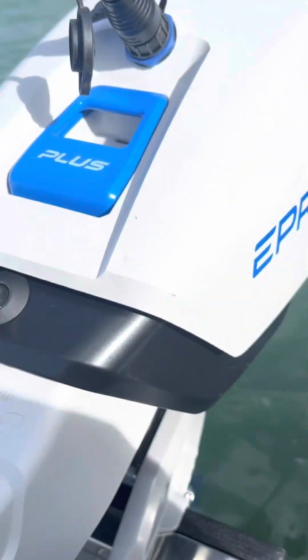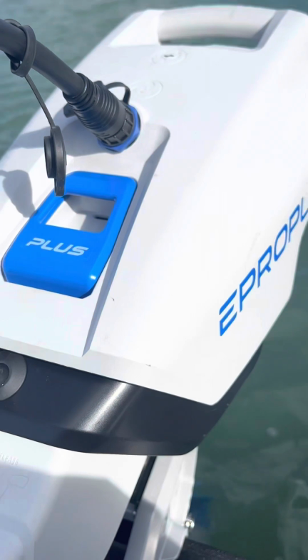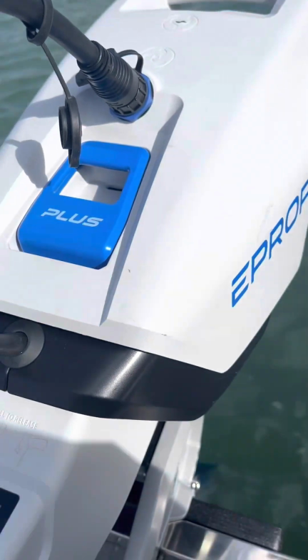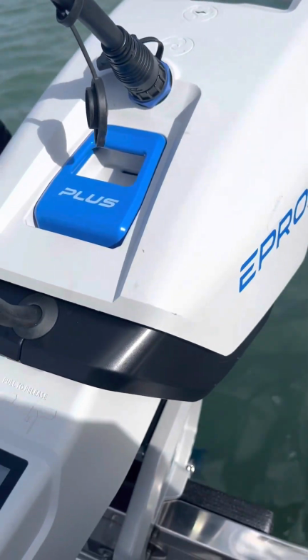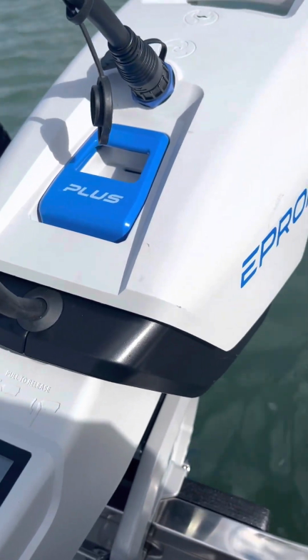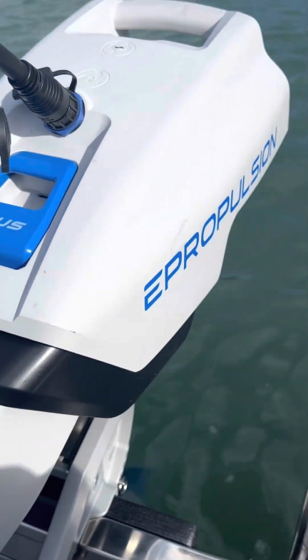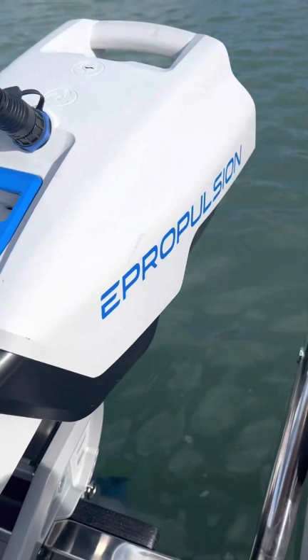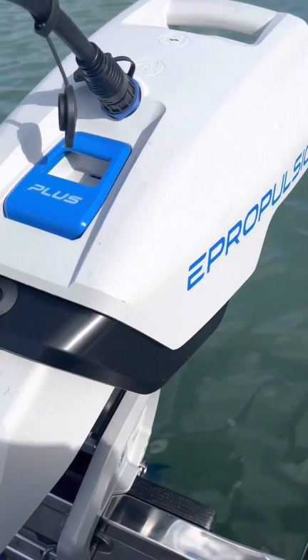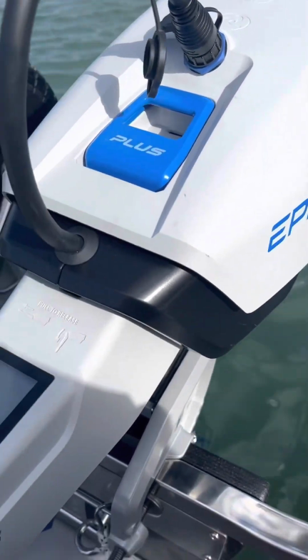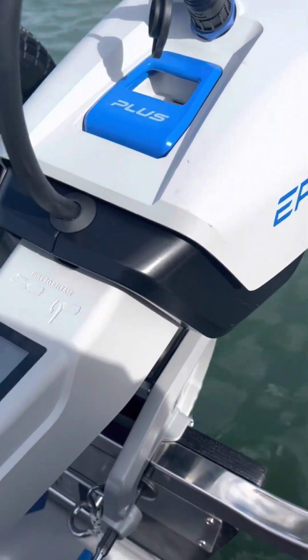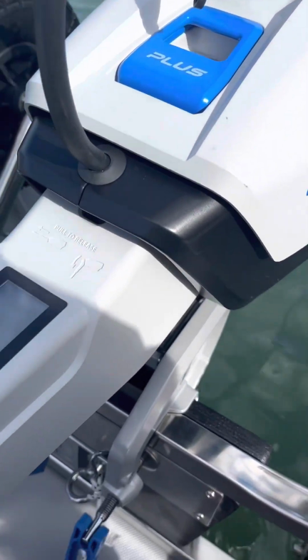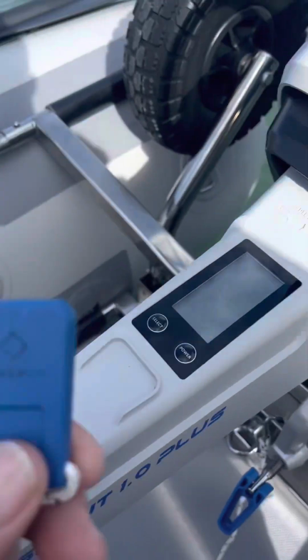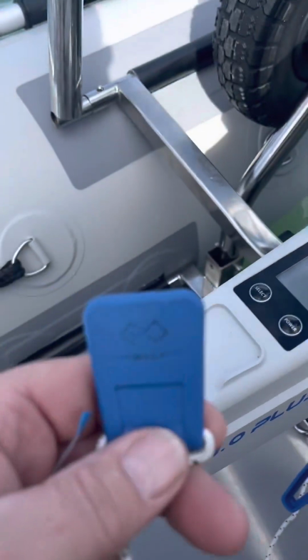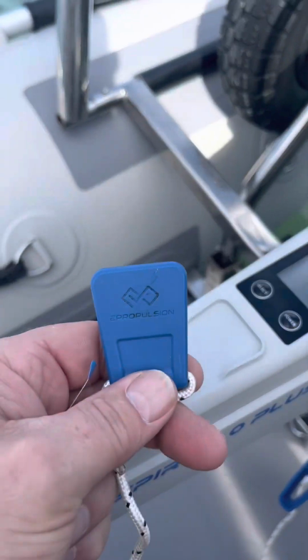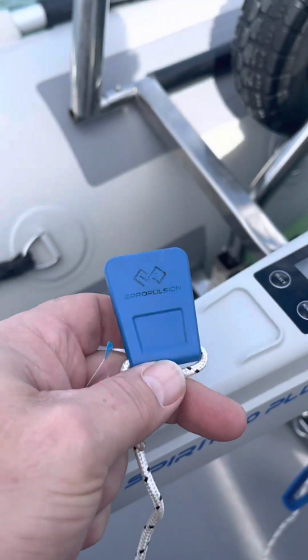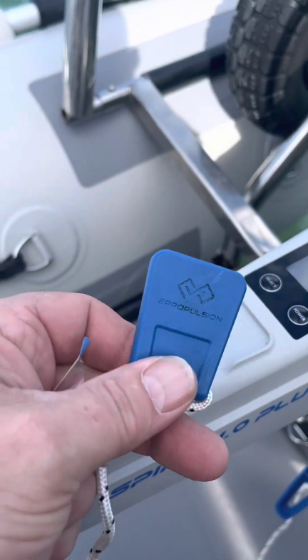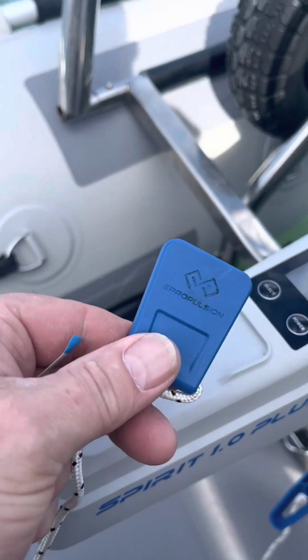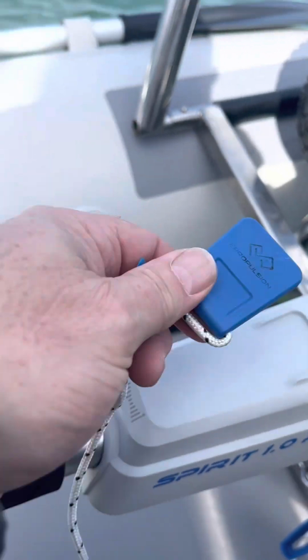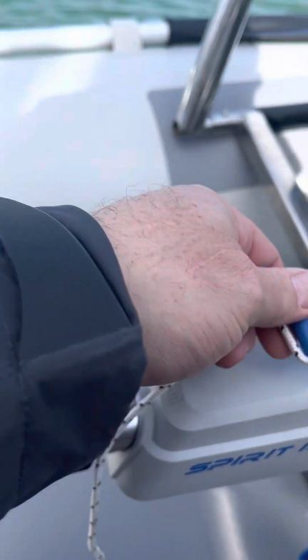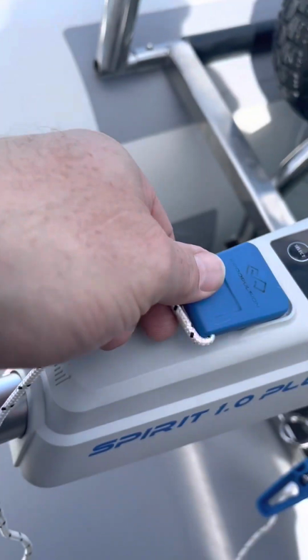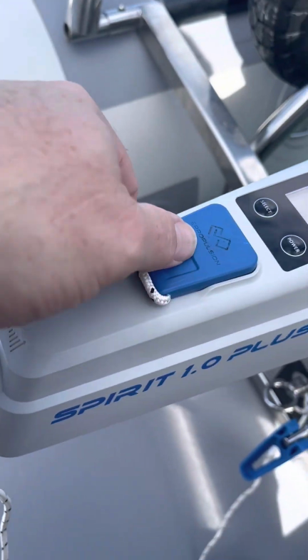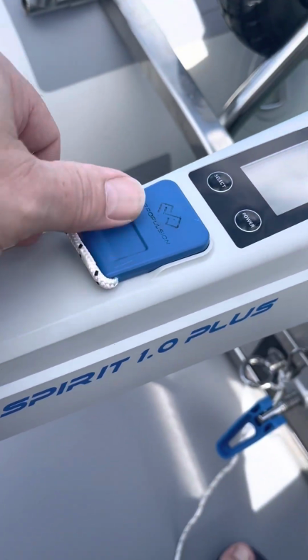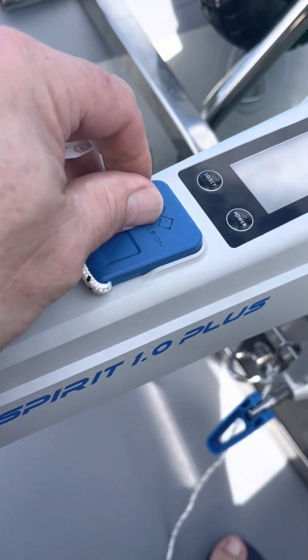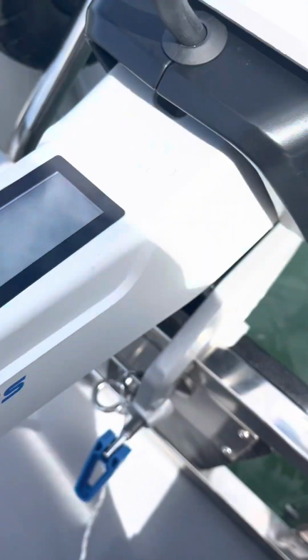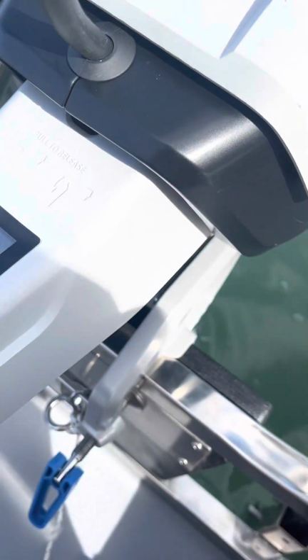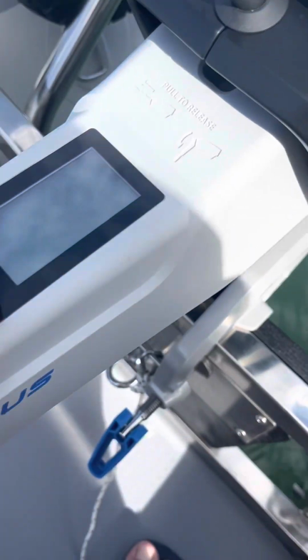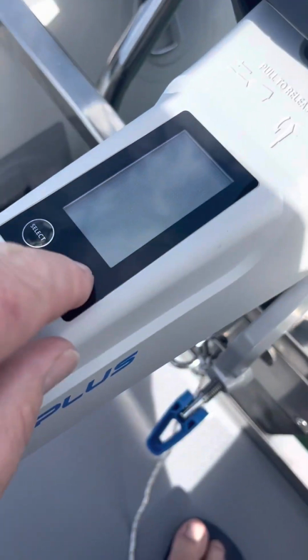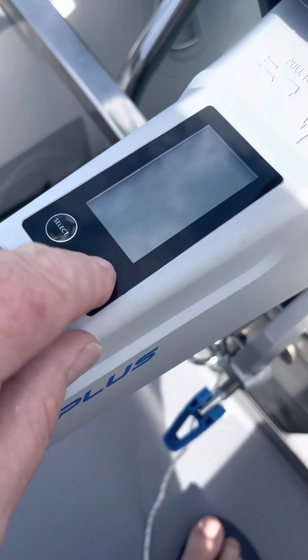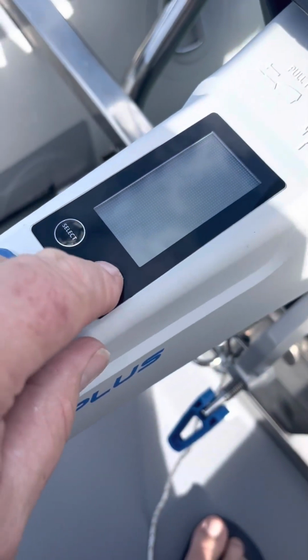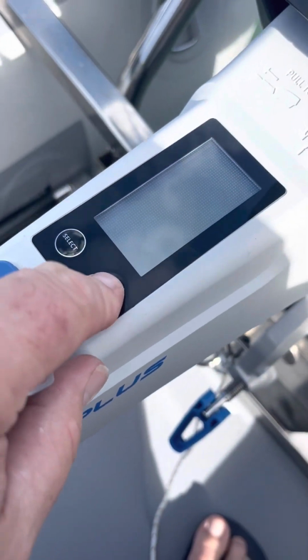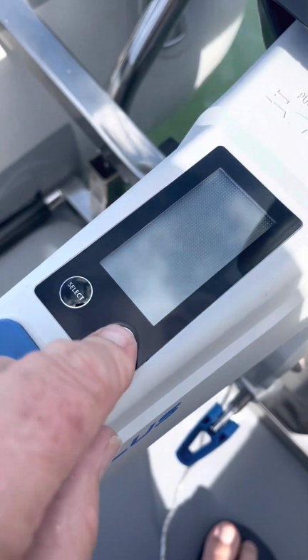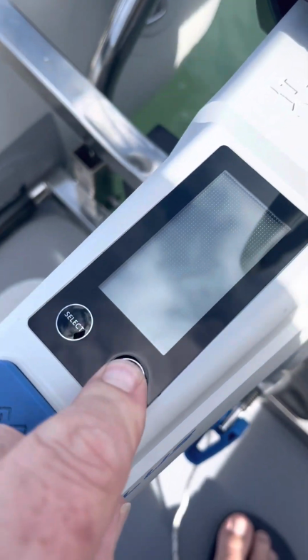Okay, to start up the ePropulsion, it's a matter of making sure you've got your magnetic key on and hitting the power button.